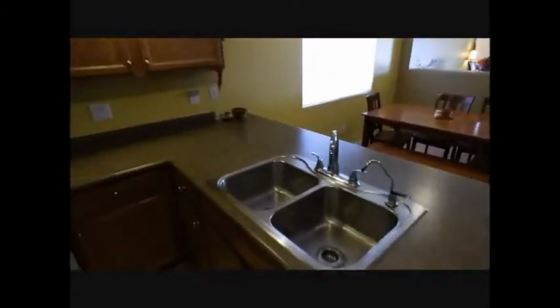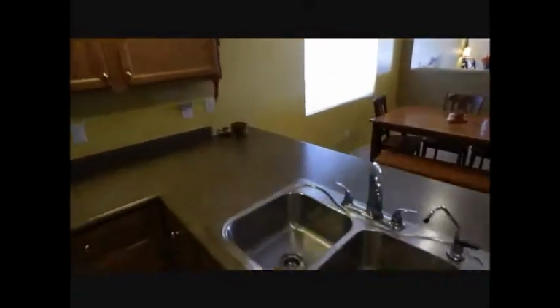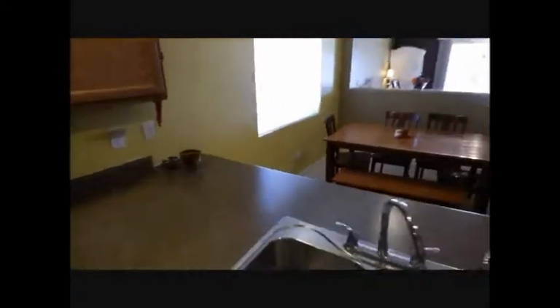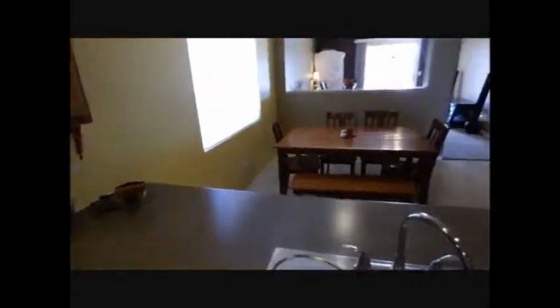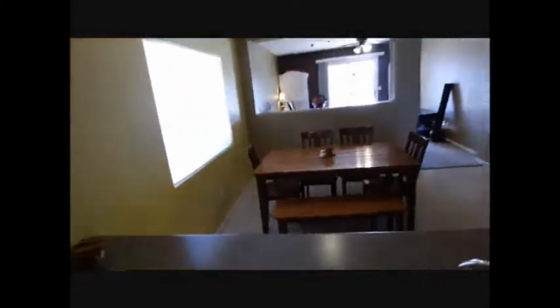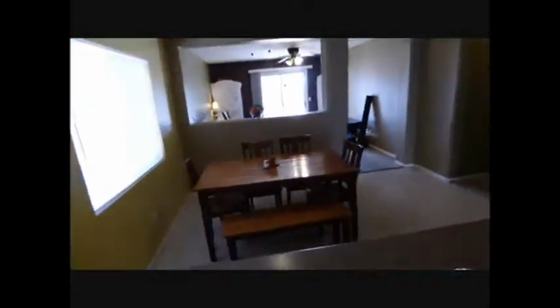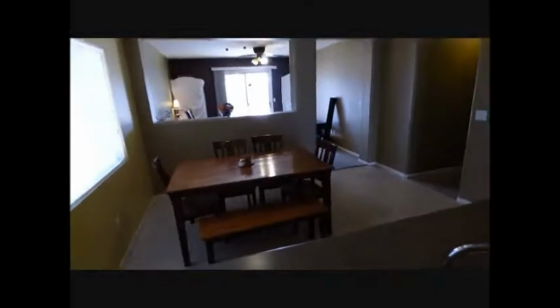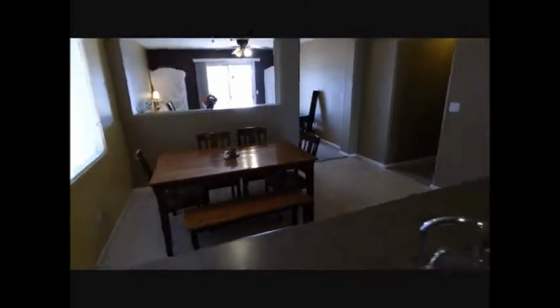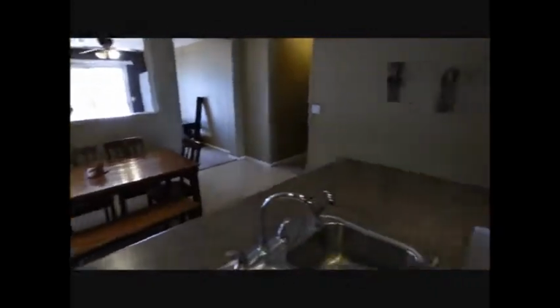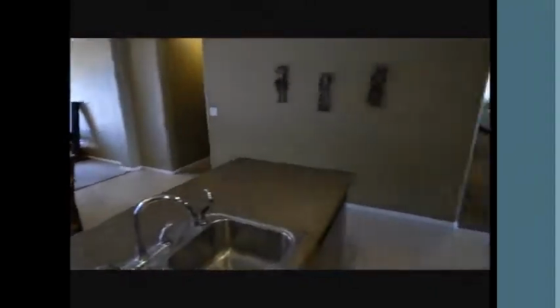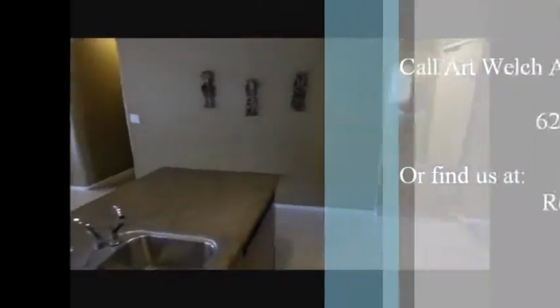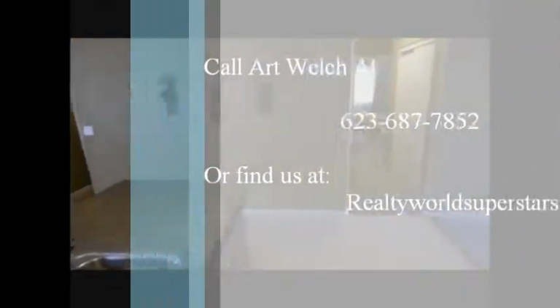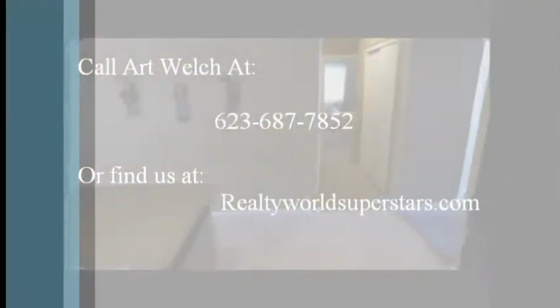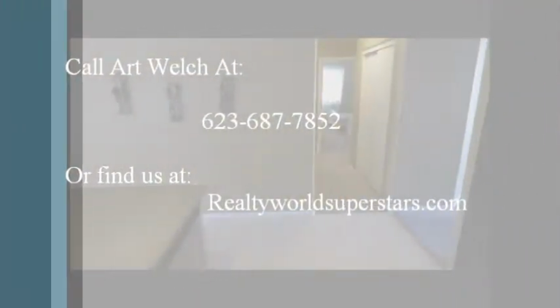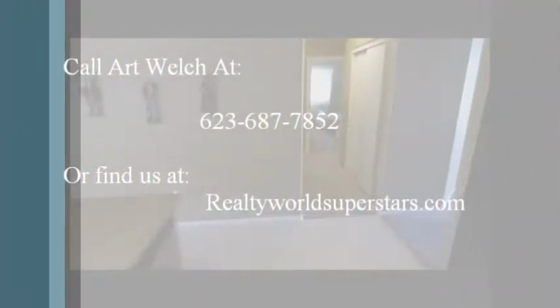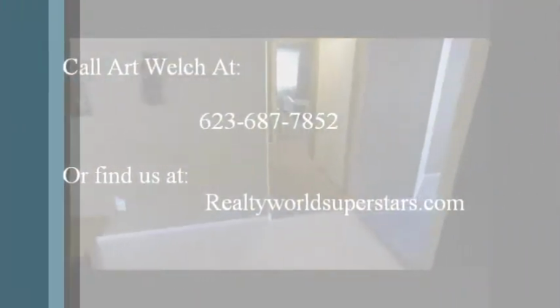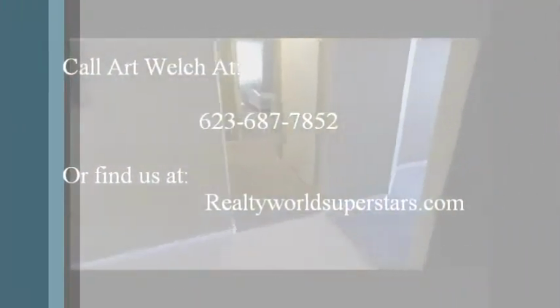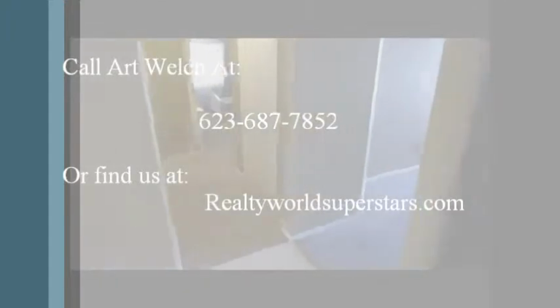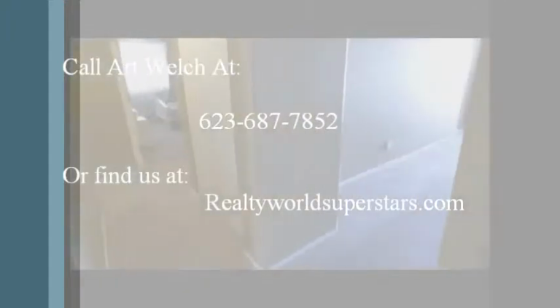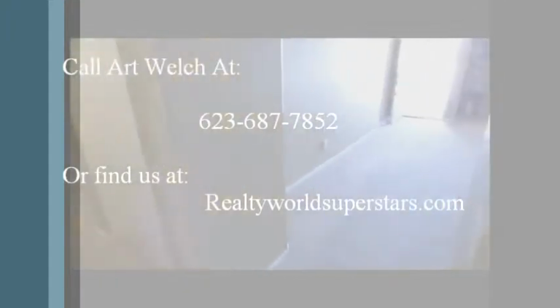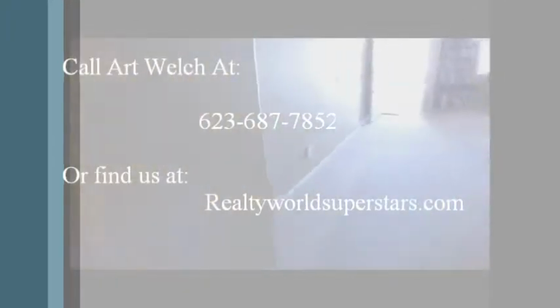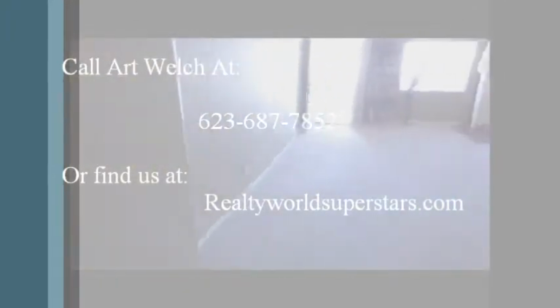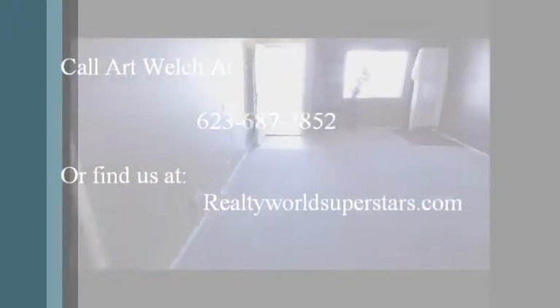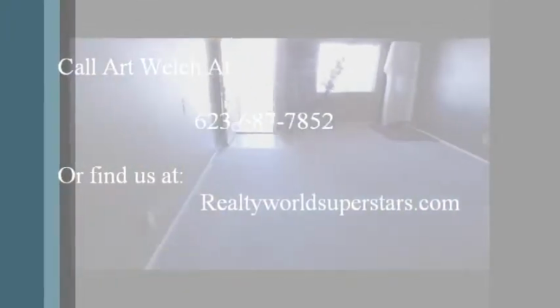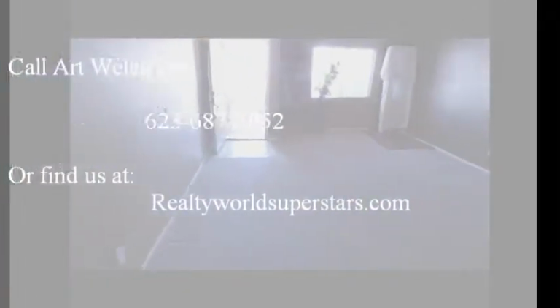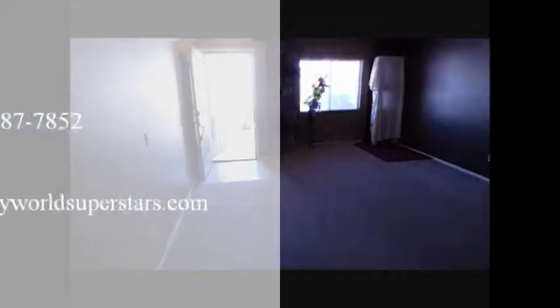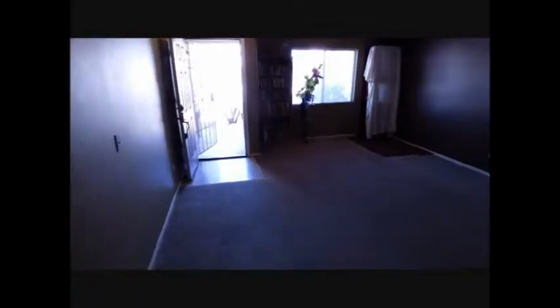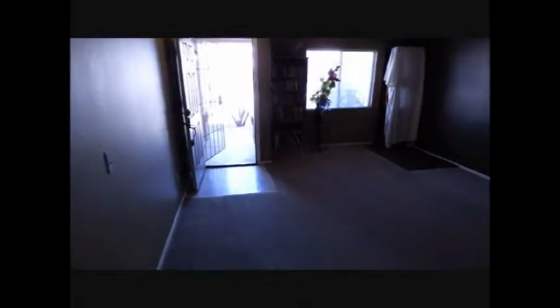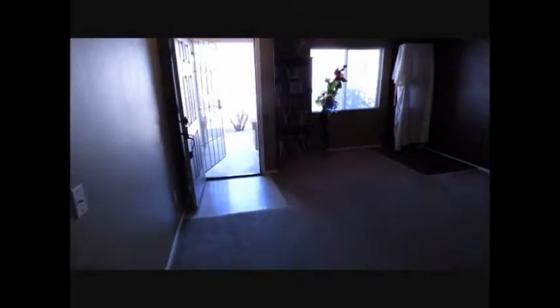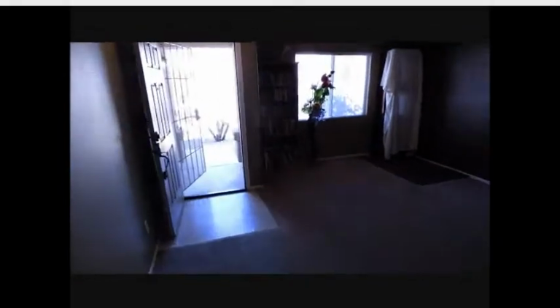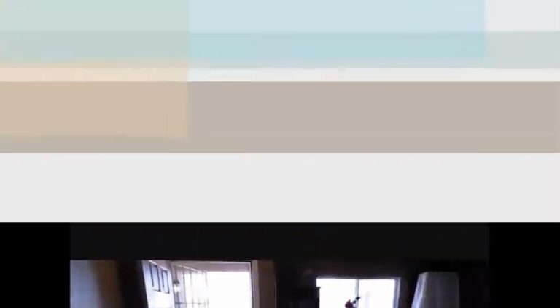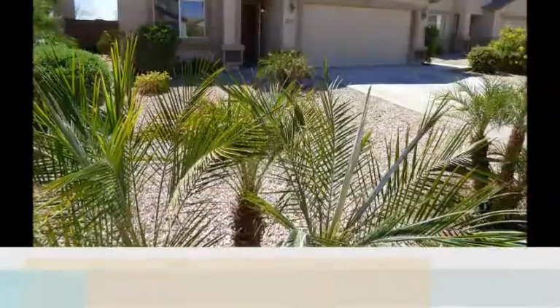Really nice home, again priced at $134,900. If you have any questions, please give me a call at 623-687-7852, or look us up at RealtyWorldSuperstars.com. Thanks.